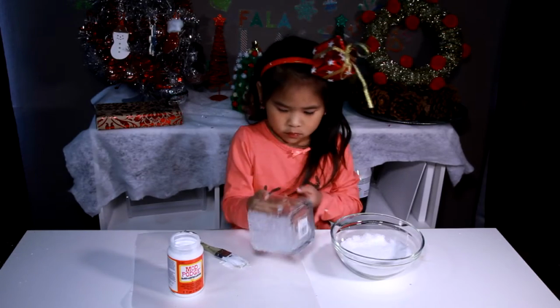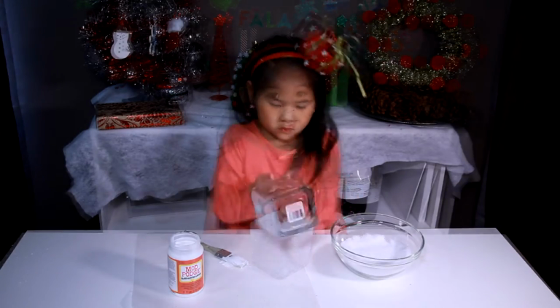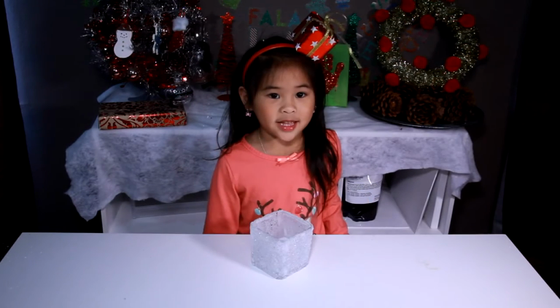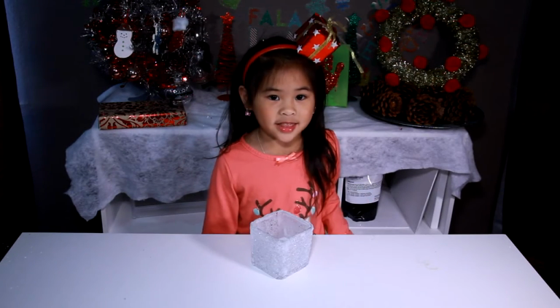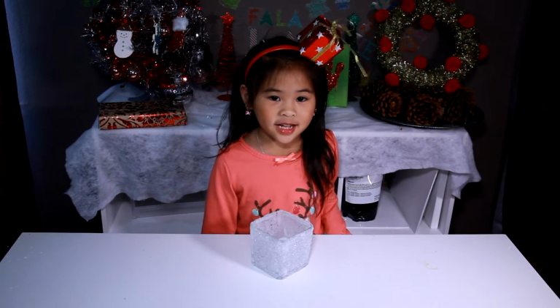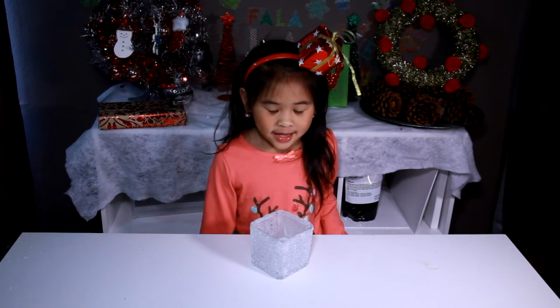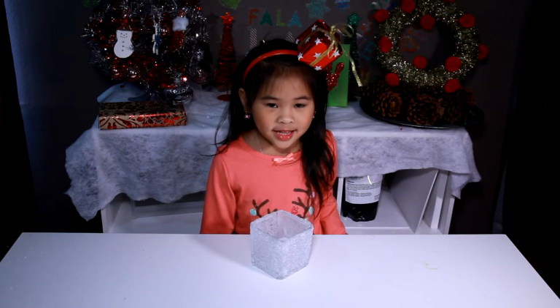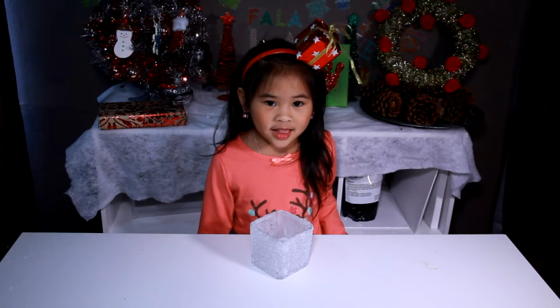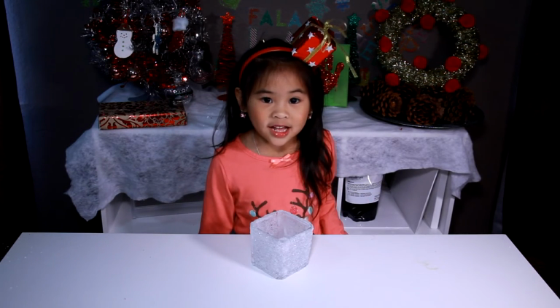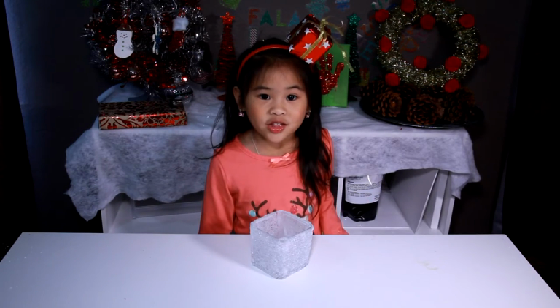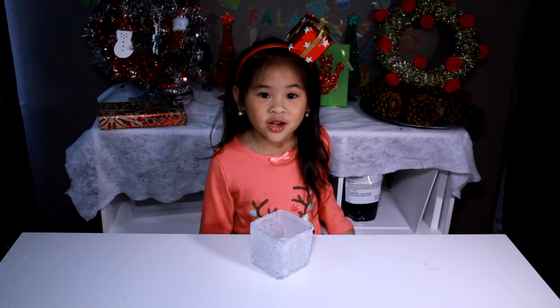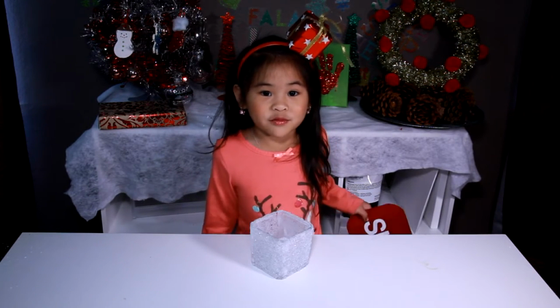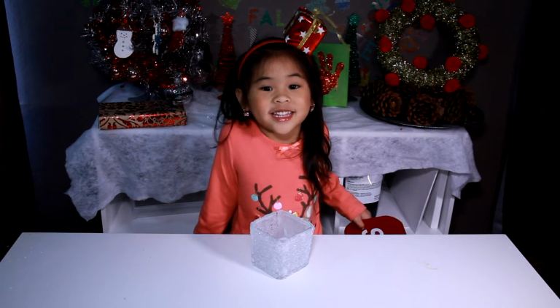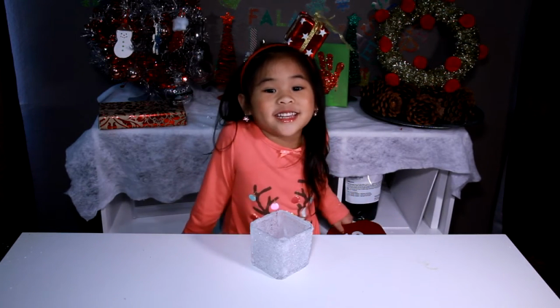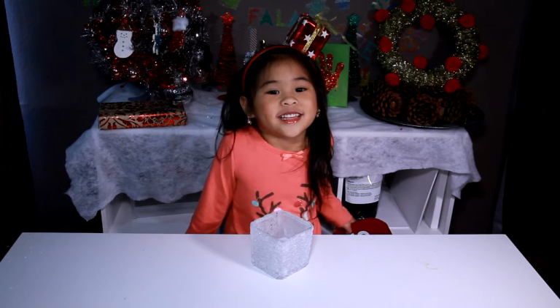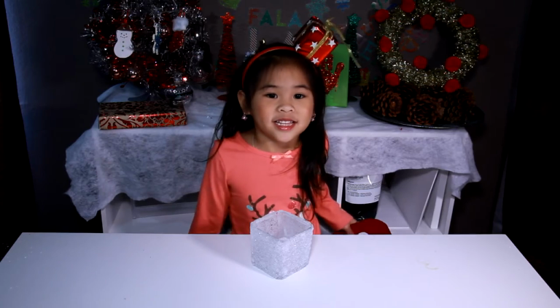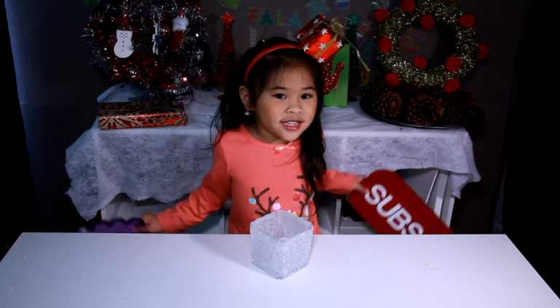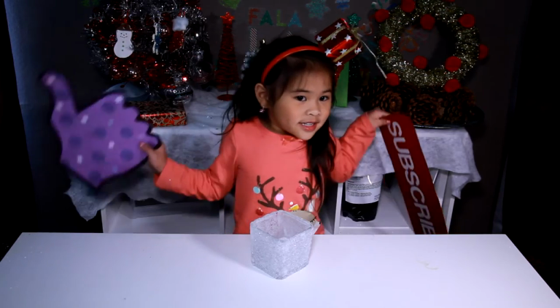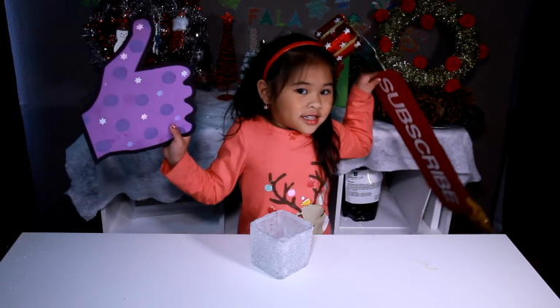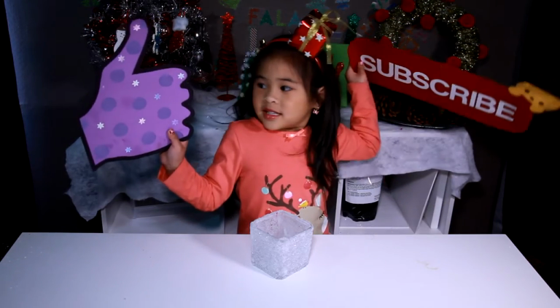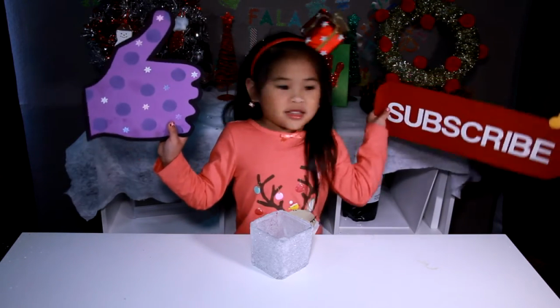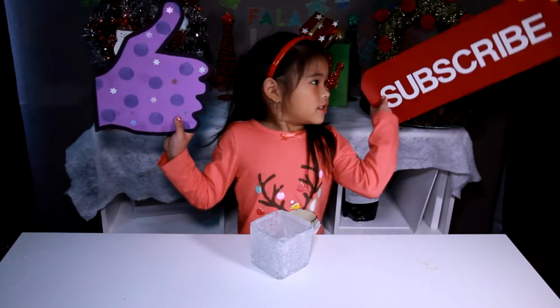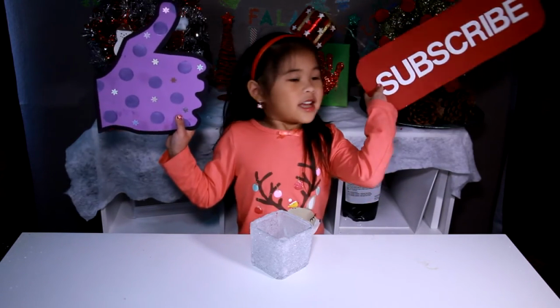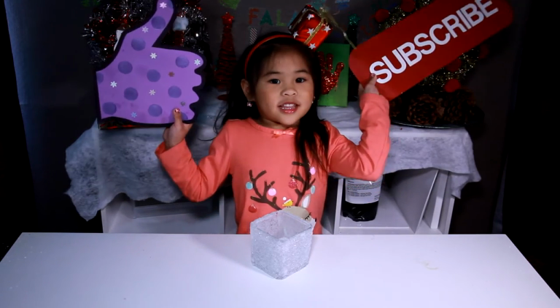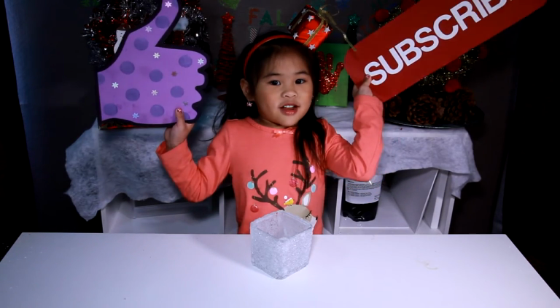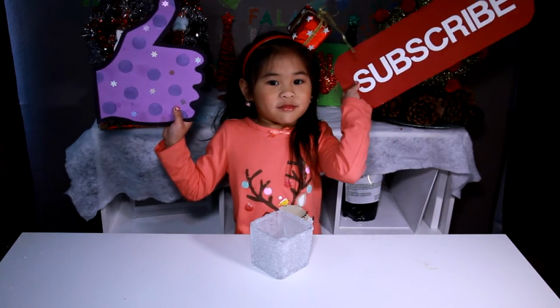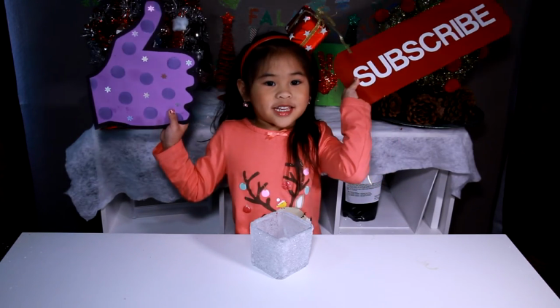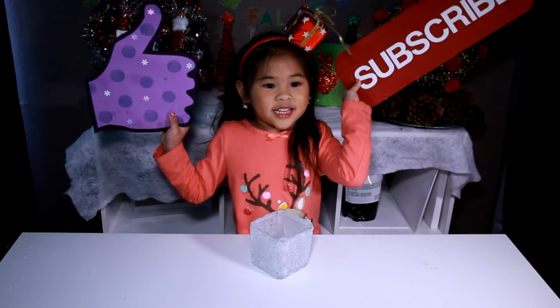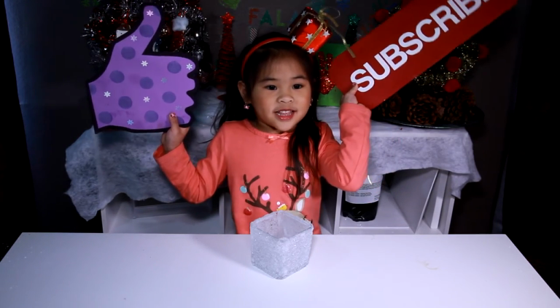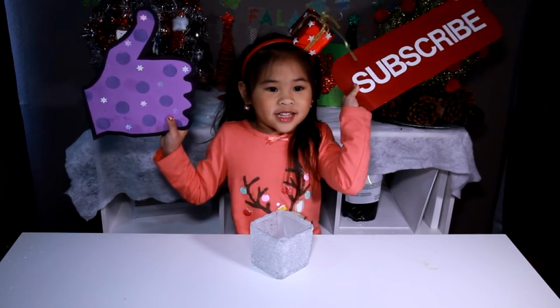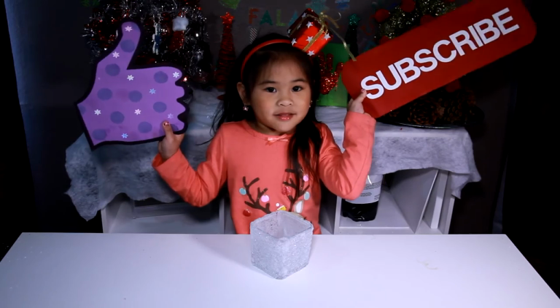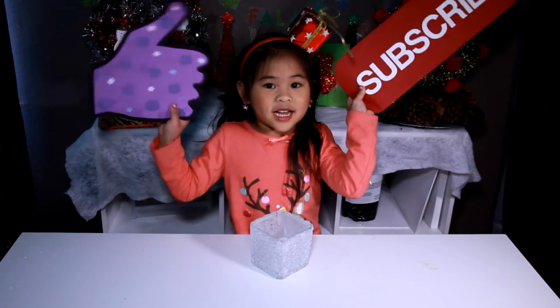It's done! Isn't that so, so pretty? Like and subscribe please! Bye bye!